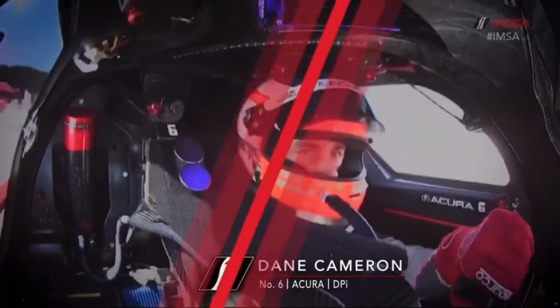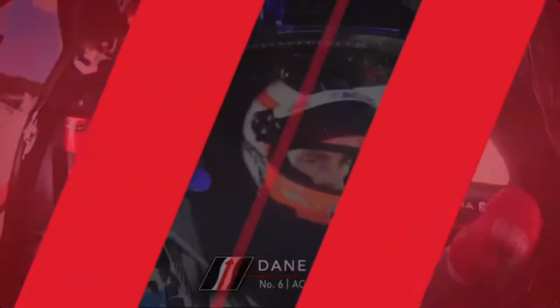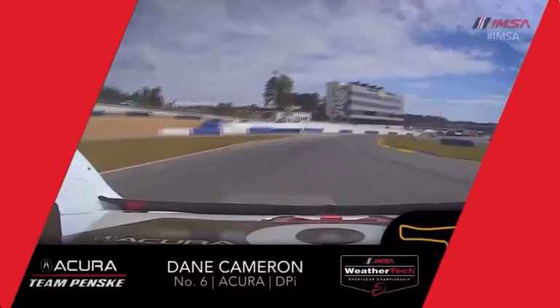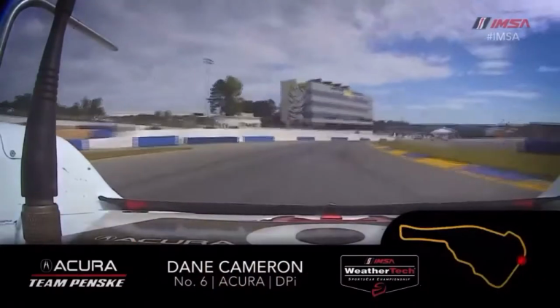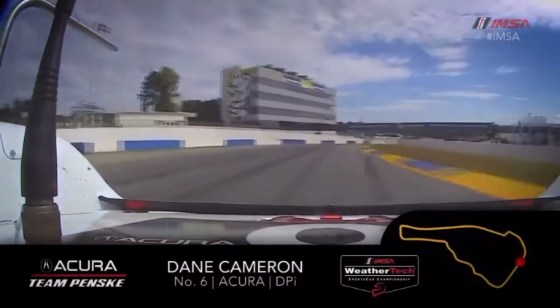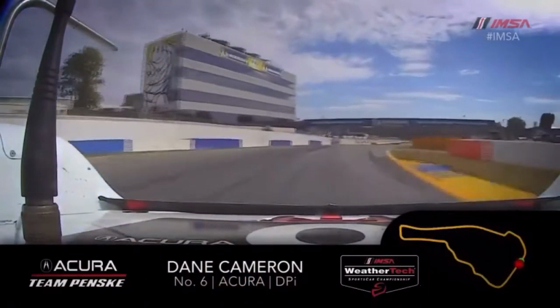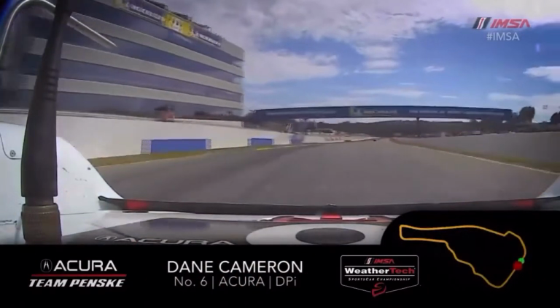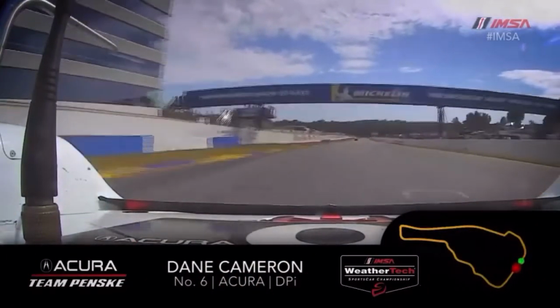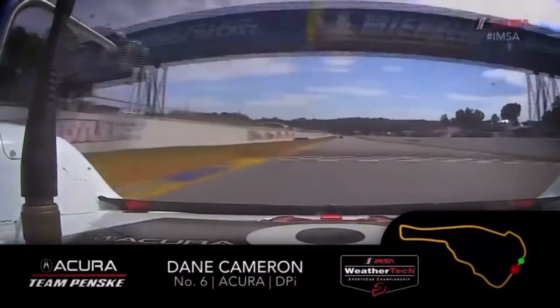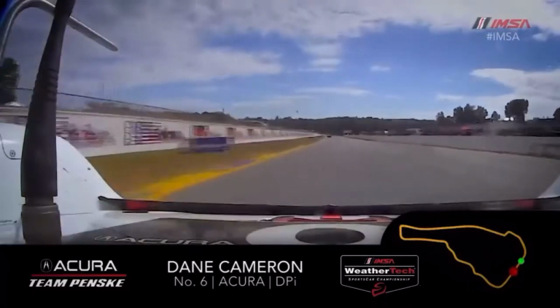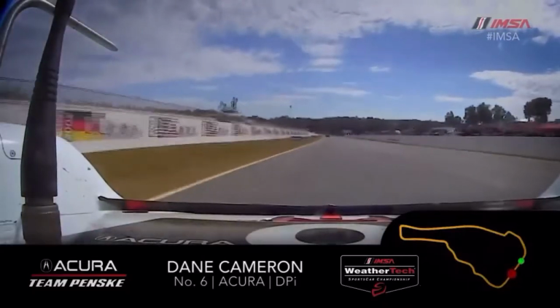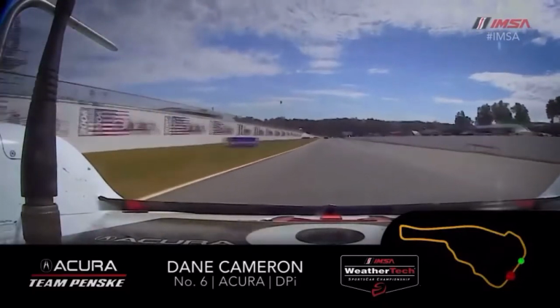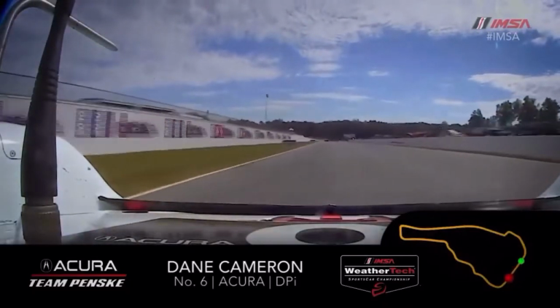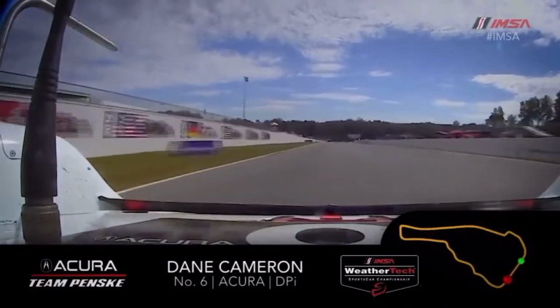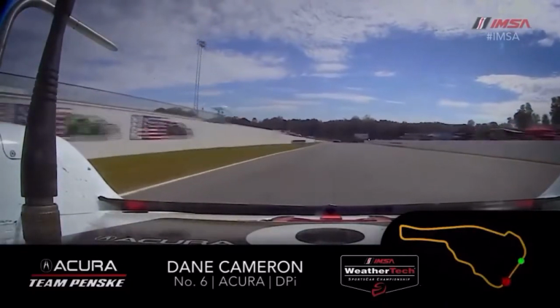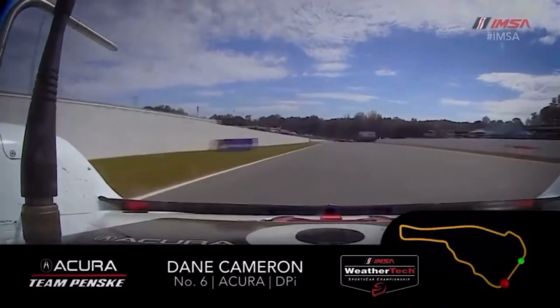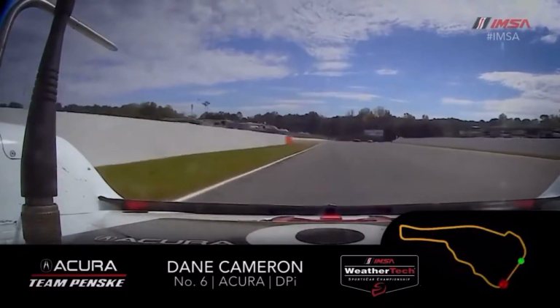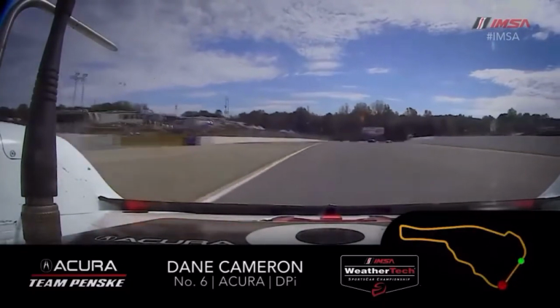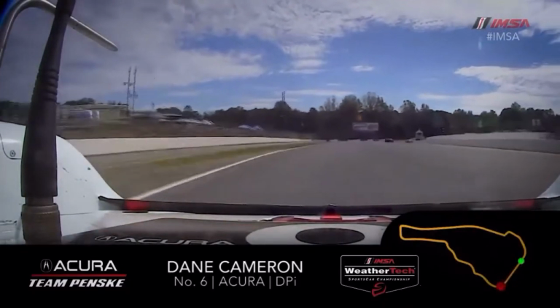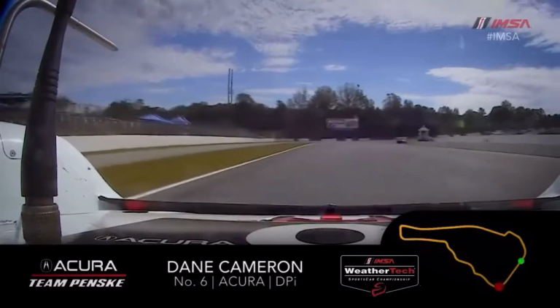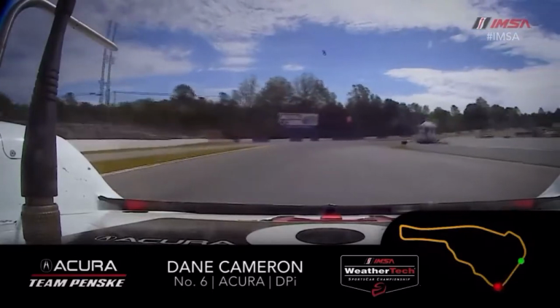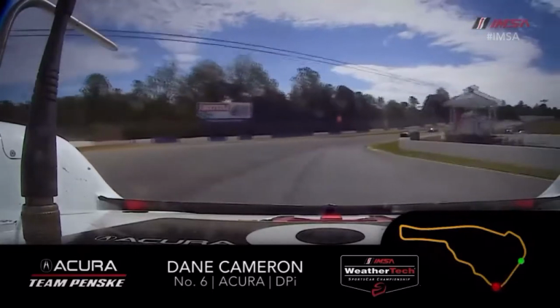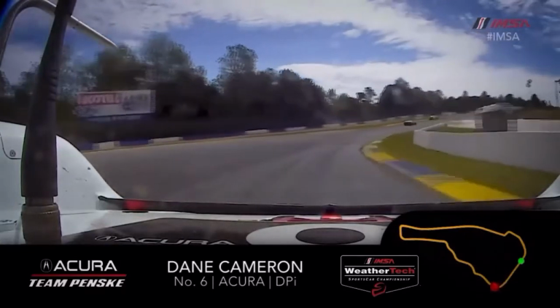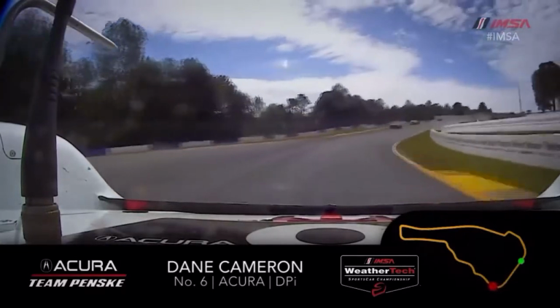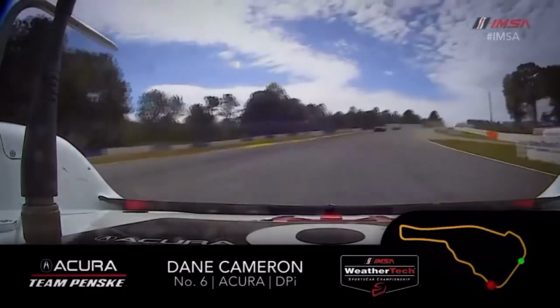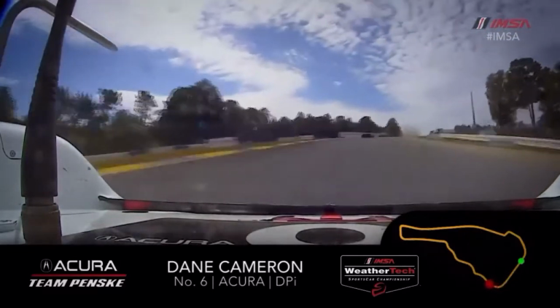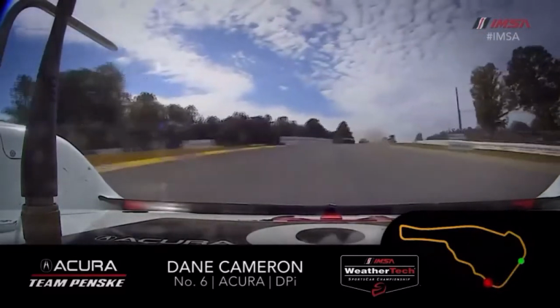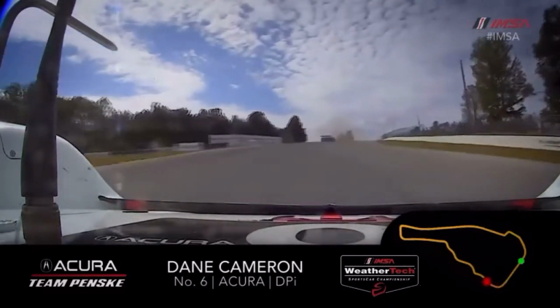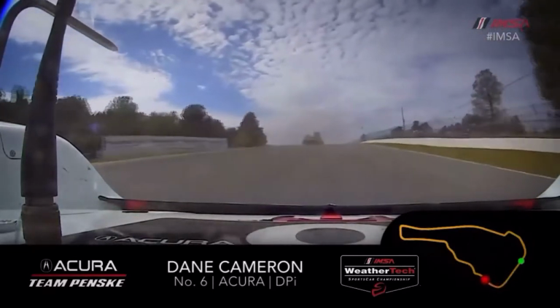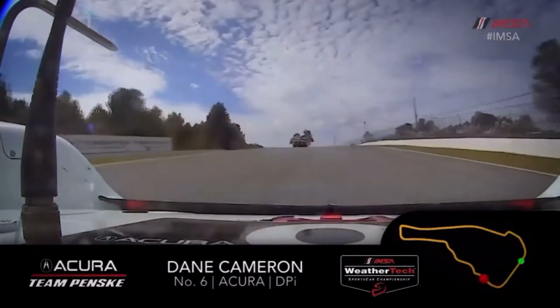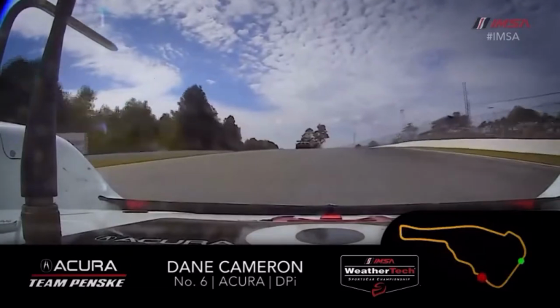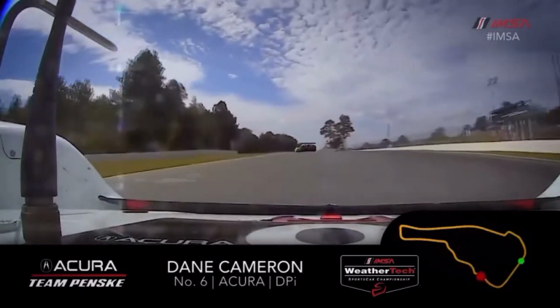I'm going to start off here on the run straight away, just past the start-finish line bridge. Starting the lap, you're kind of just staring off into turn one, knowing you're really going to have to send it in here as quick as you can to start the lap on good pace. Really, really quick corner — gains a ton of elevation there mid to exit that kind of catches the car.